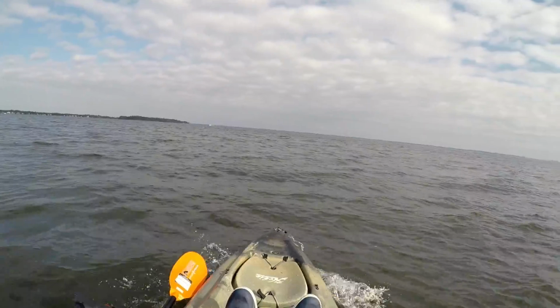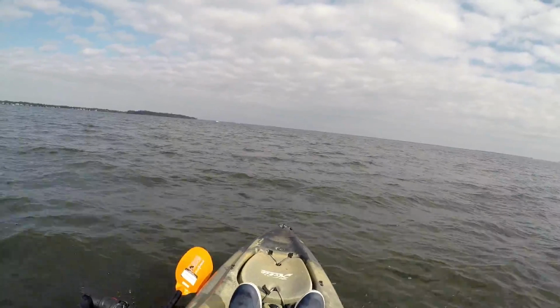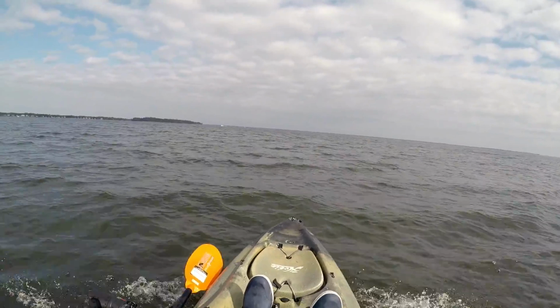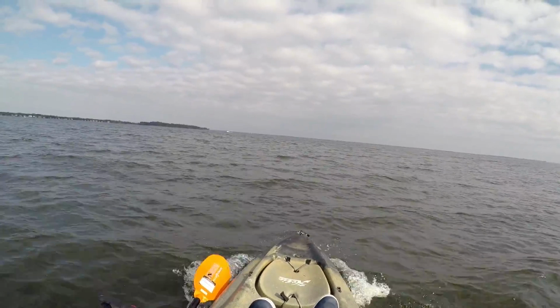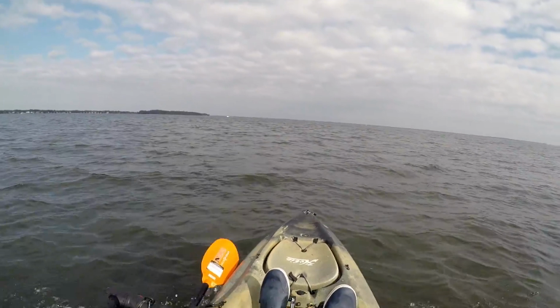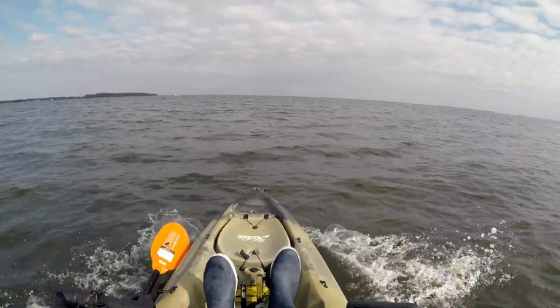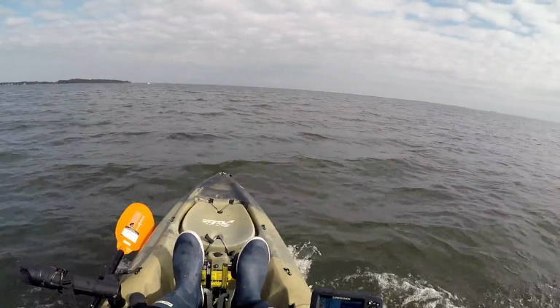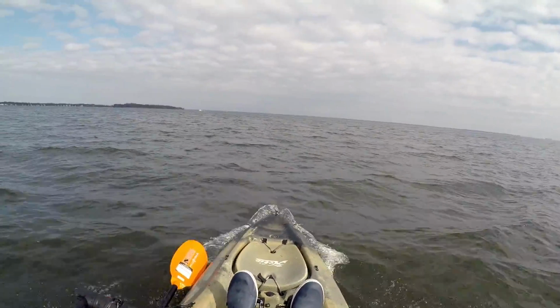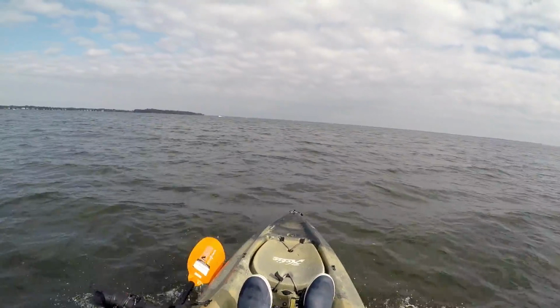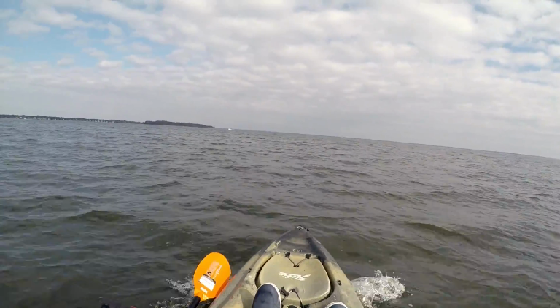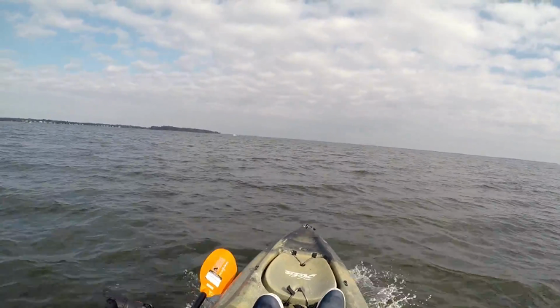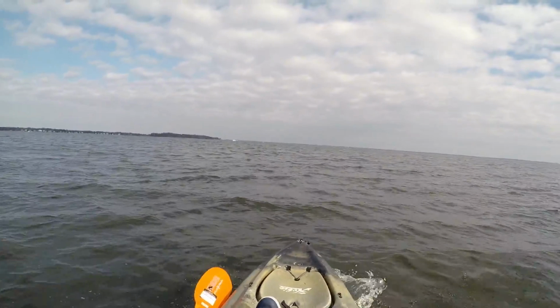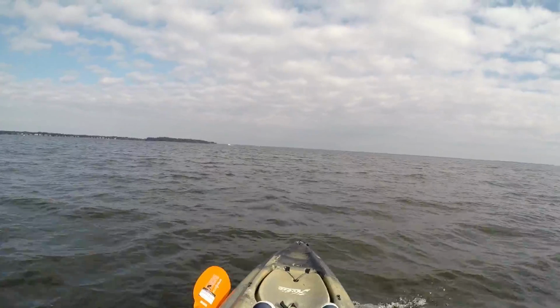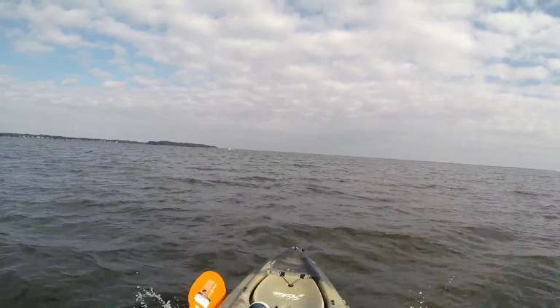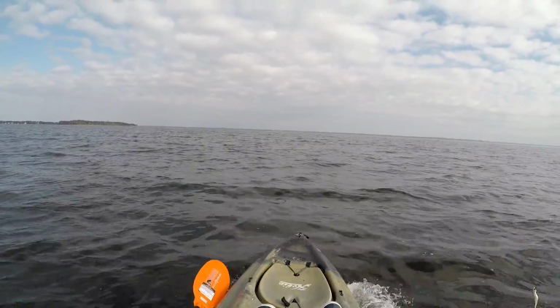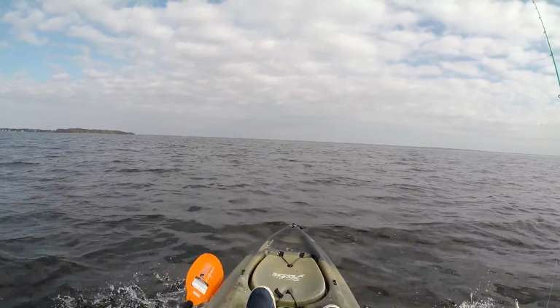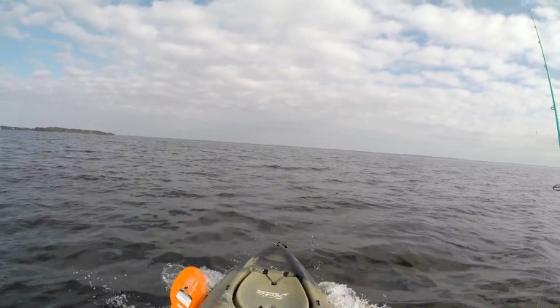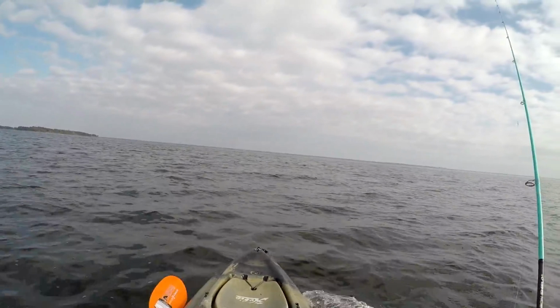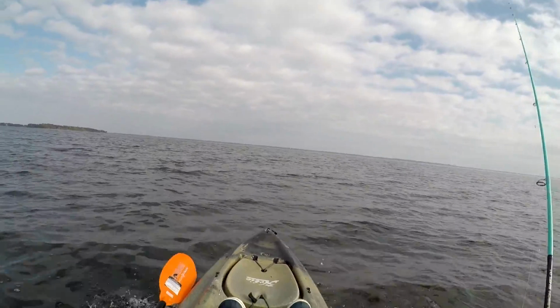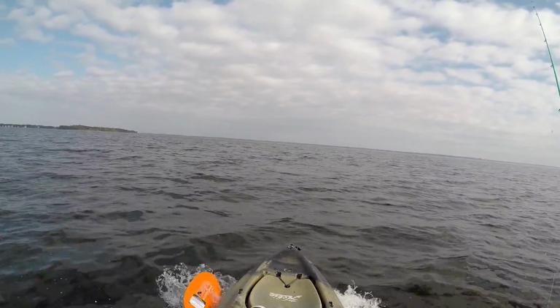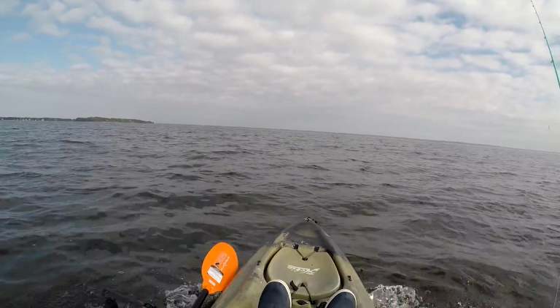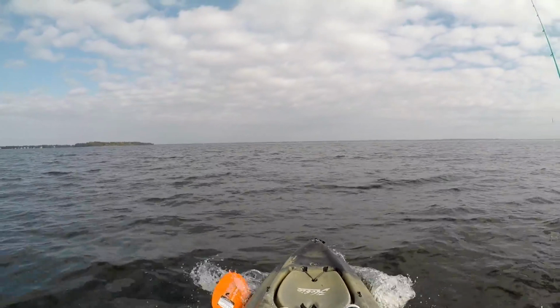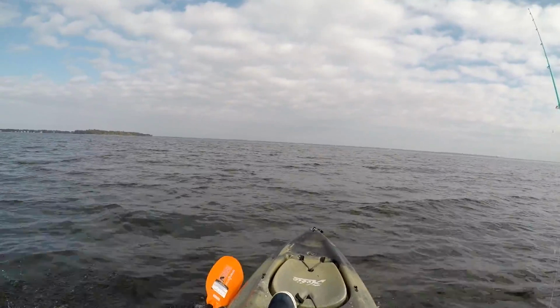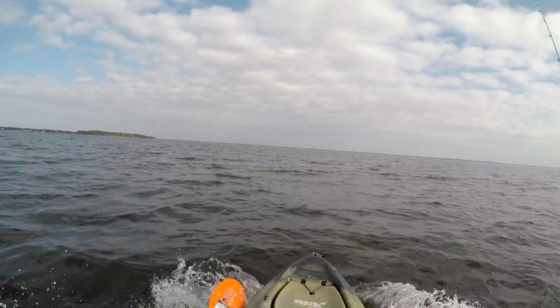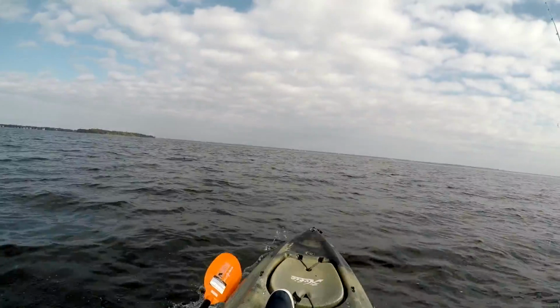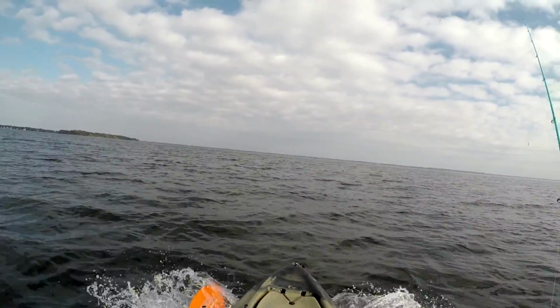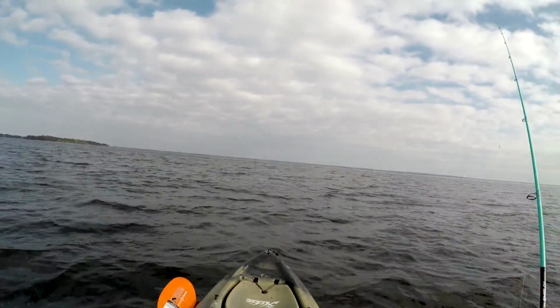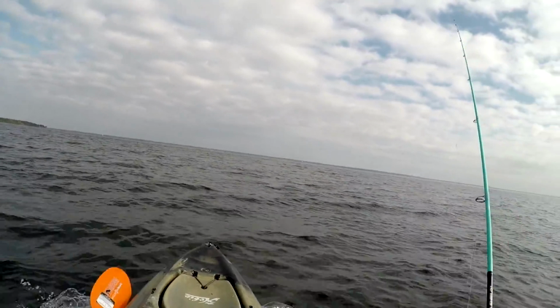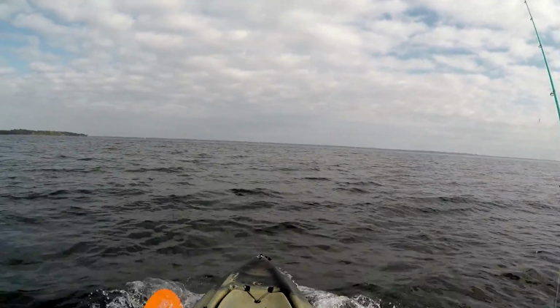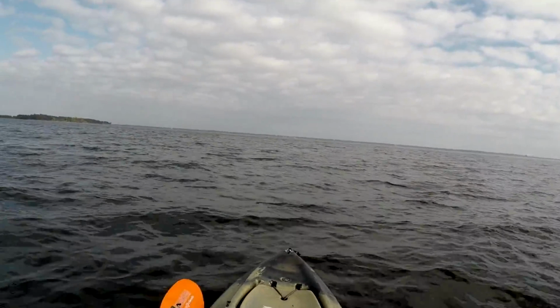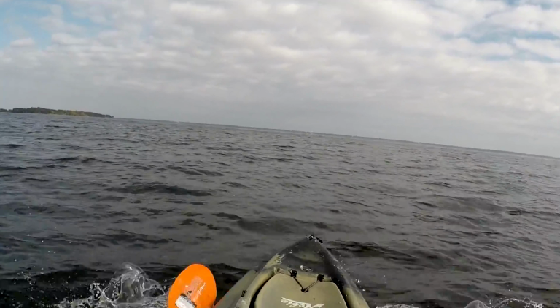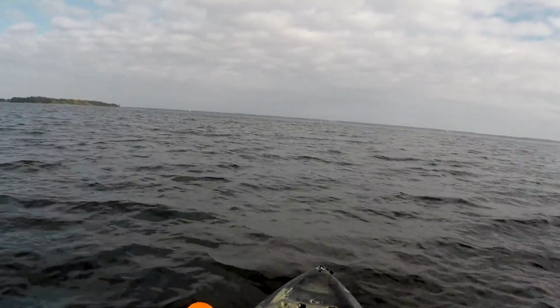Welcome to another Big Yakker video. Here I am on my kayak once again, heading out to my favorite location — probably because it's close to my house, but it's my favorite location nonetheless. And today proved to be pretty fruitful, as you can see as we zoom in.